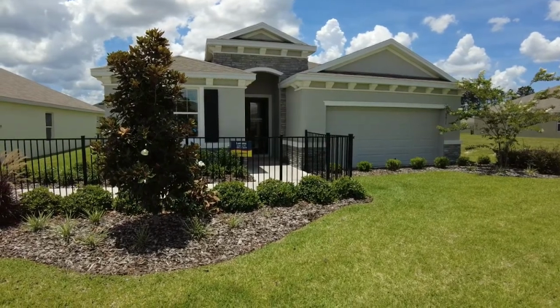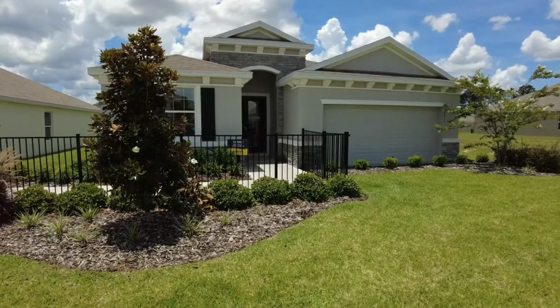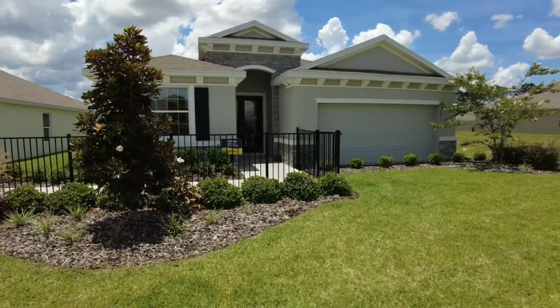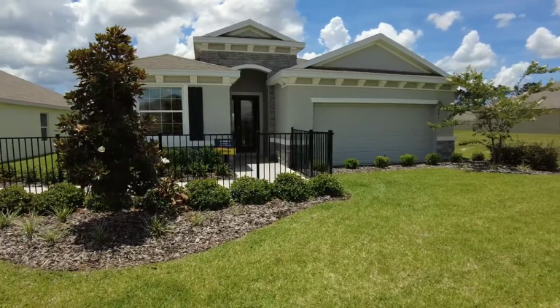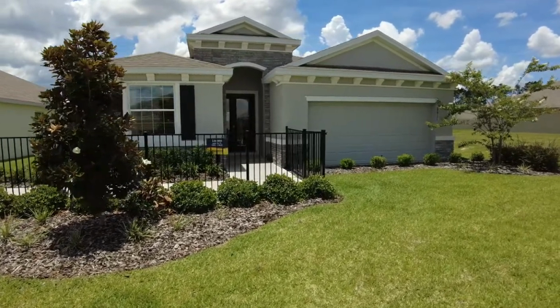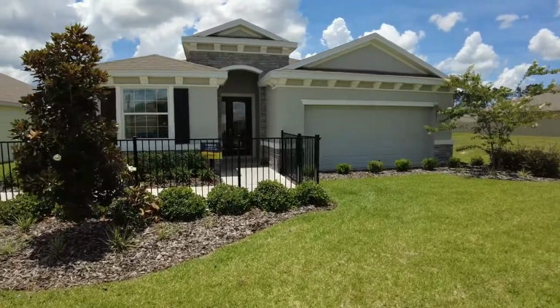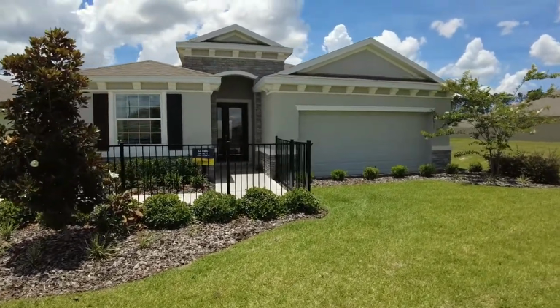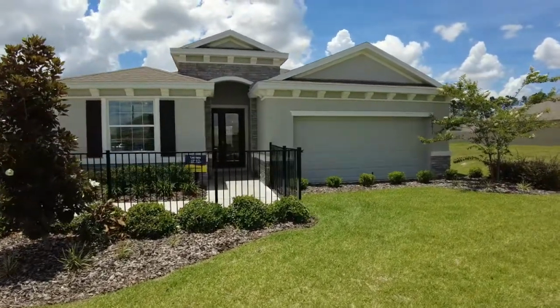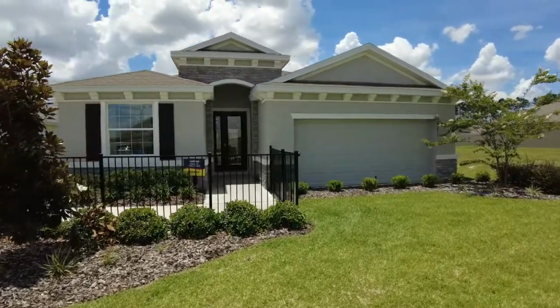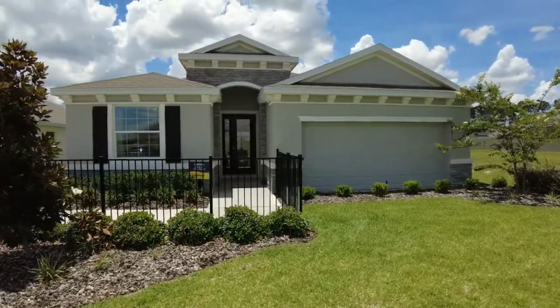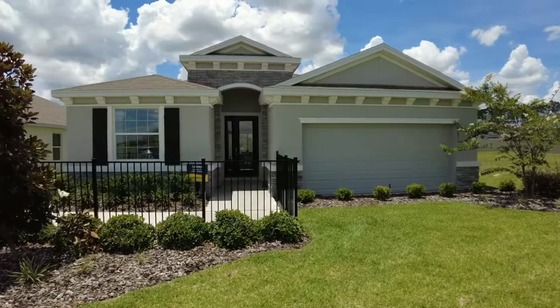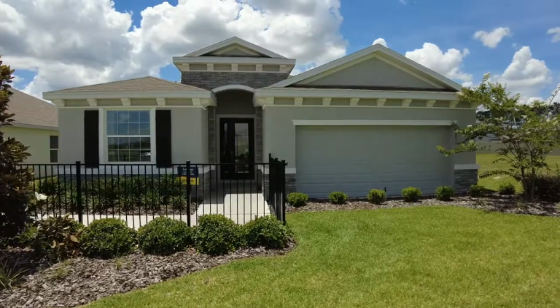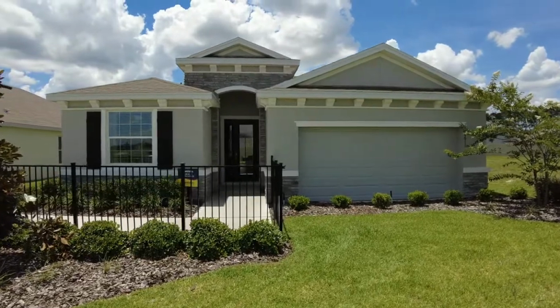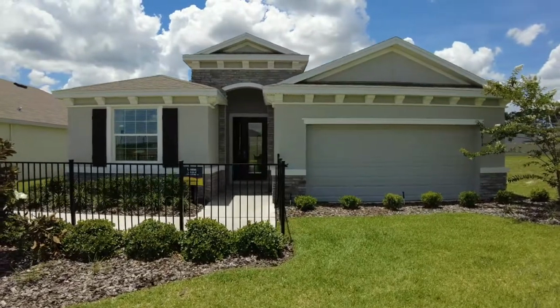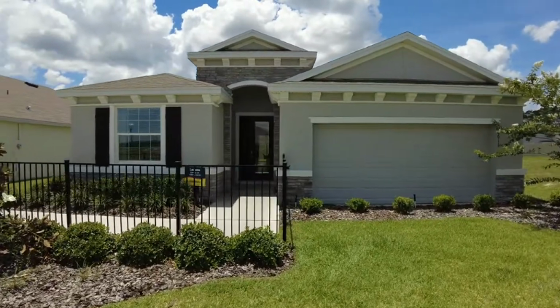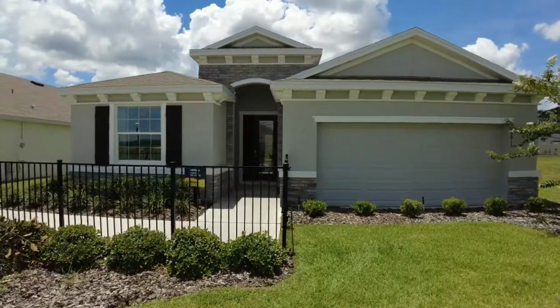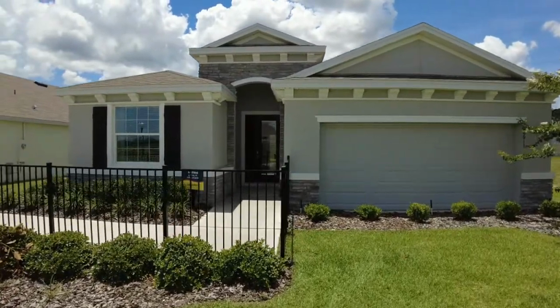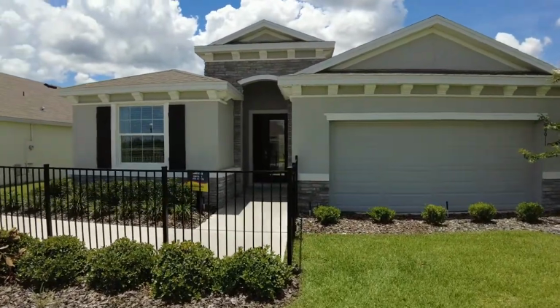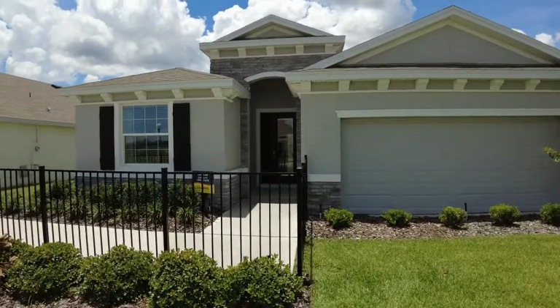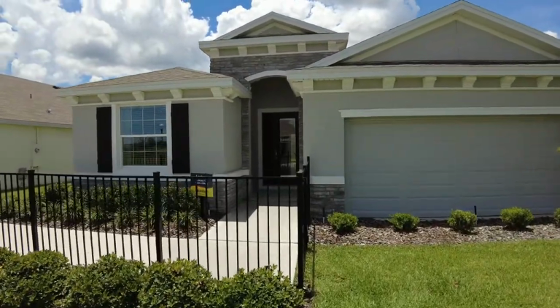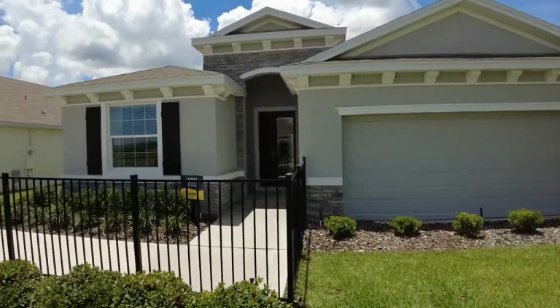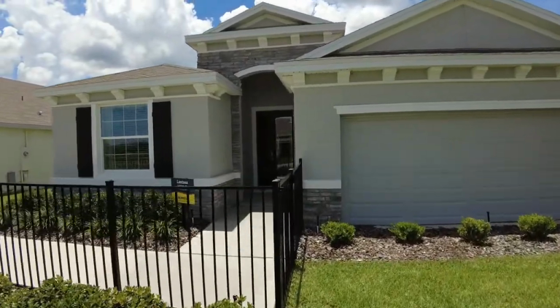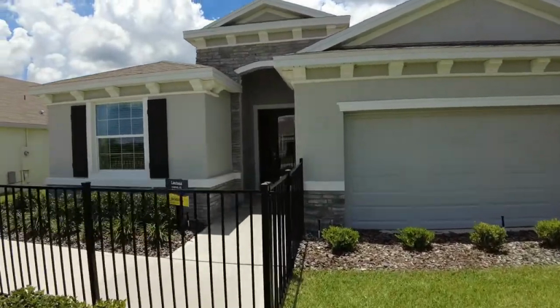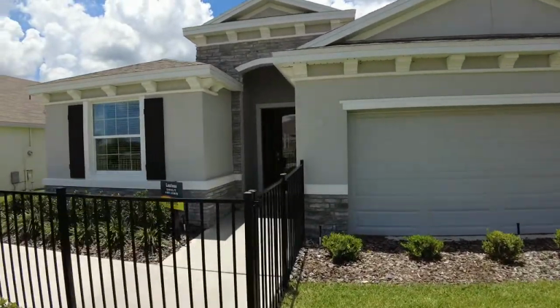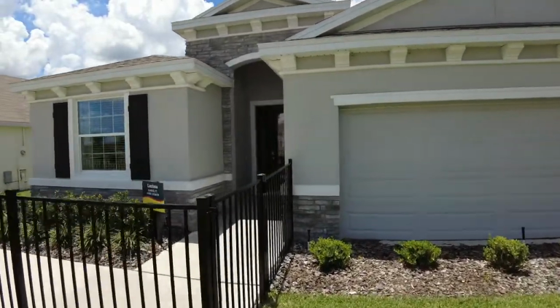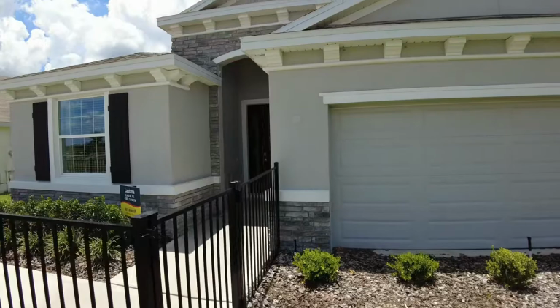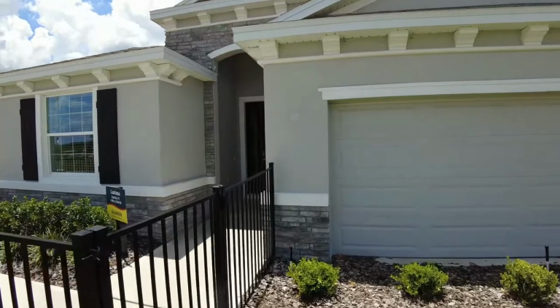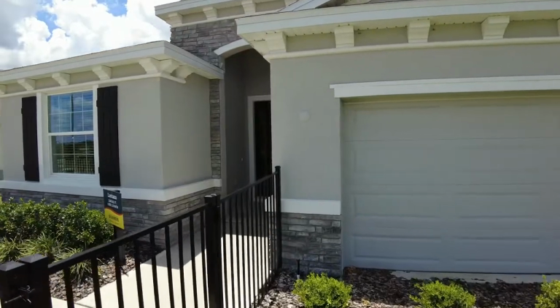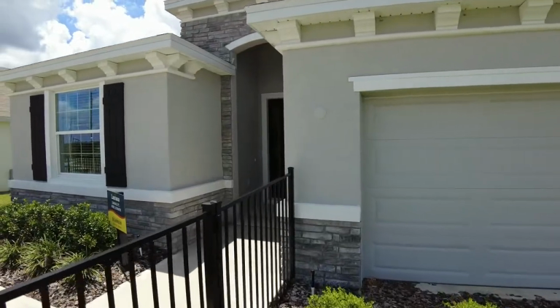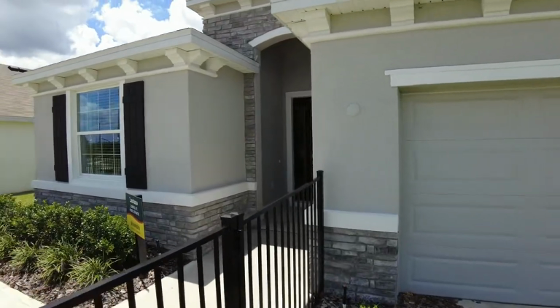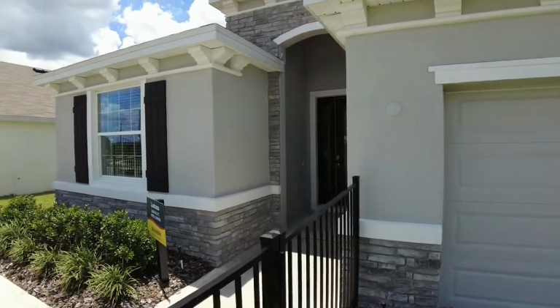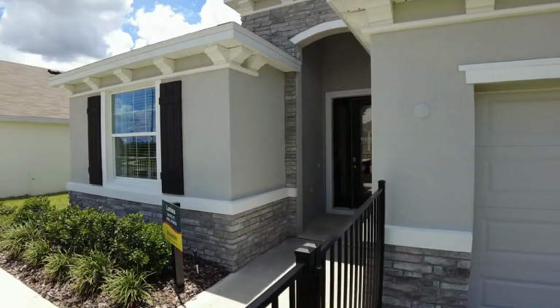Hey everybody, this is Rich Noto, Florida Licensed Realtor, Florida Licensed Home Inspector and Notary Public. Right now we are out in Ocala at D.R. Horton.